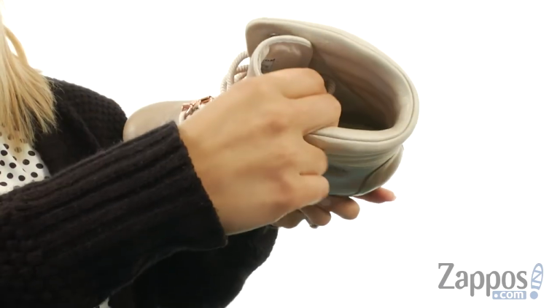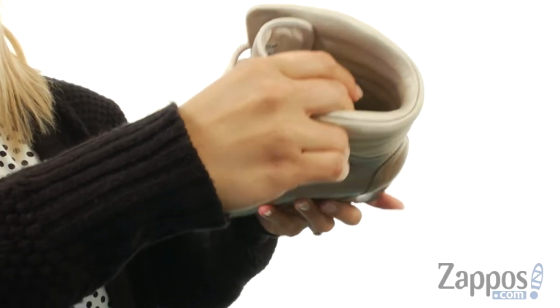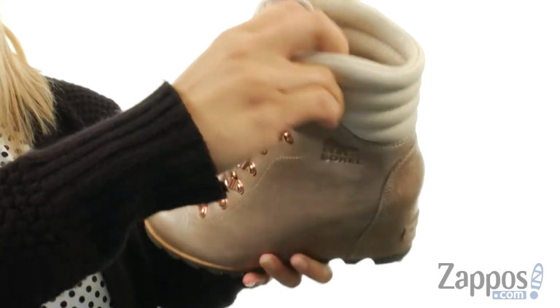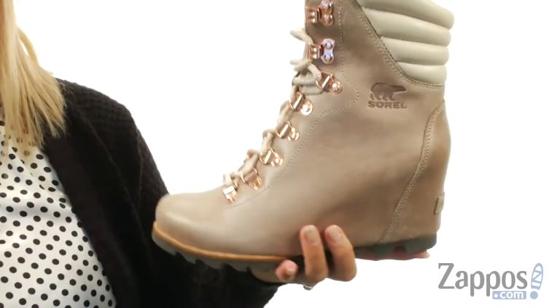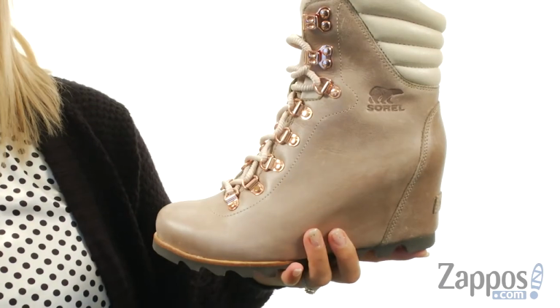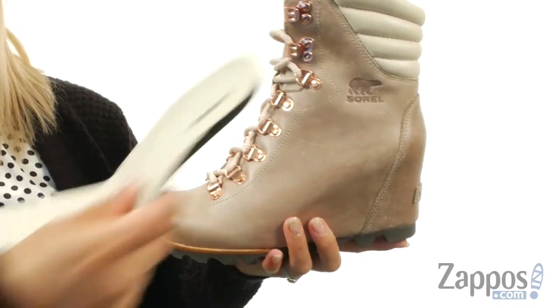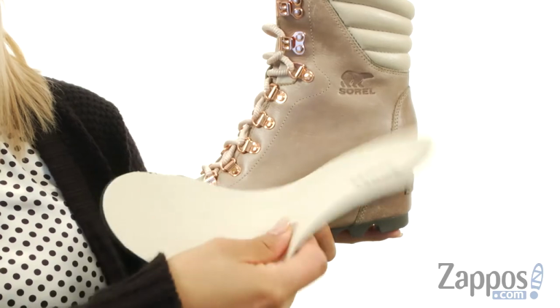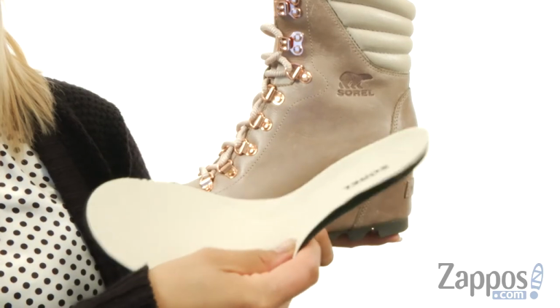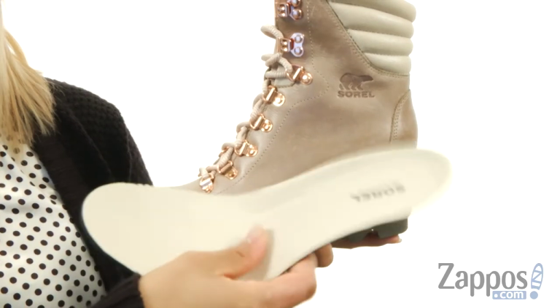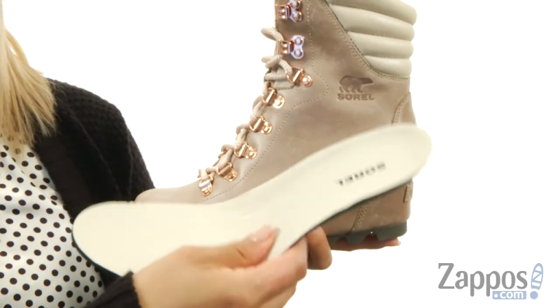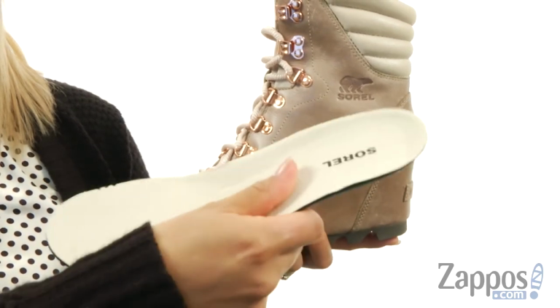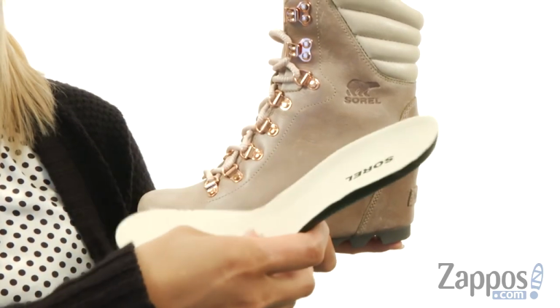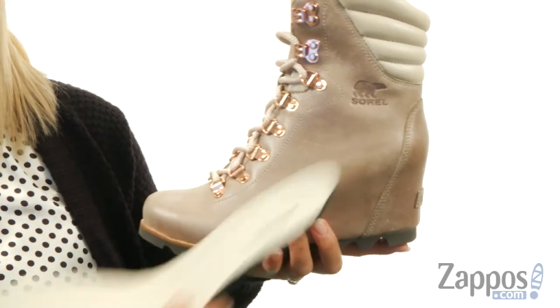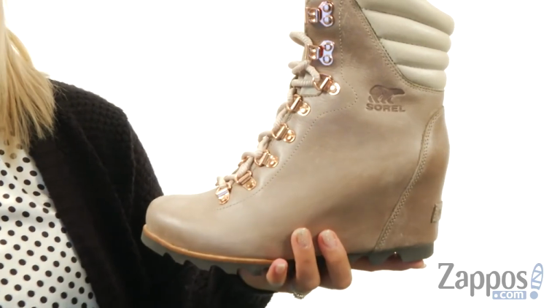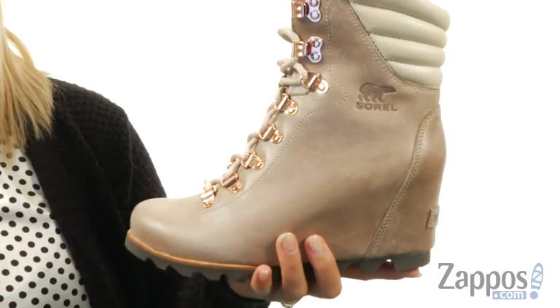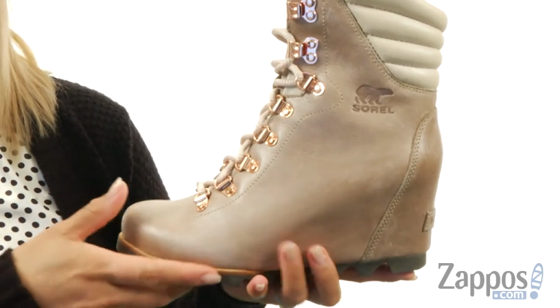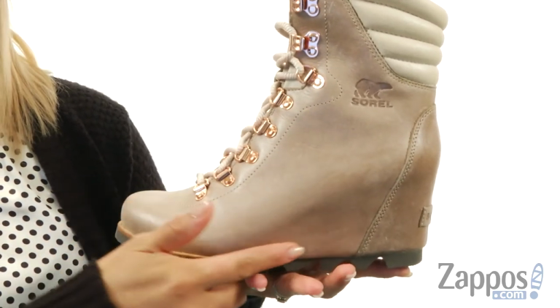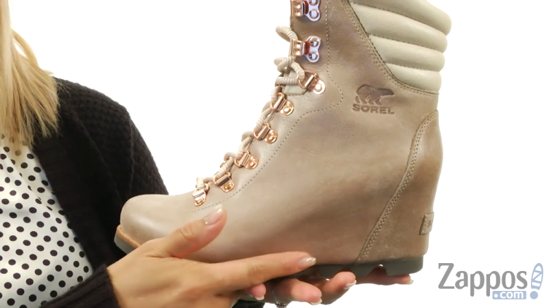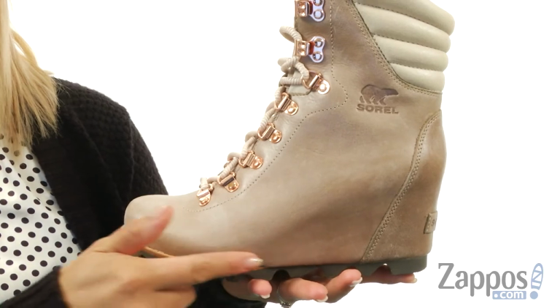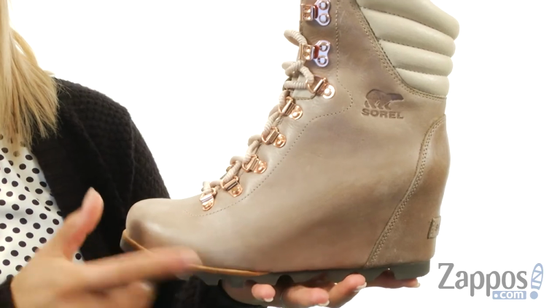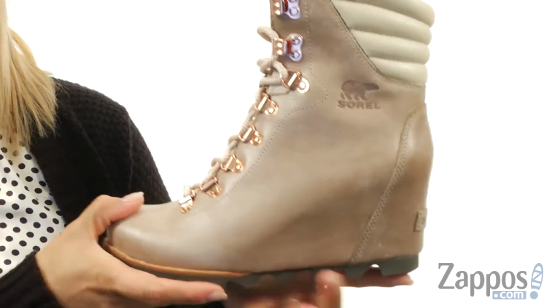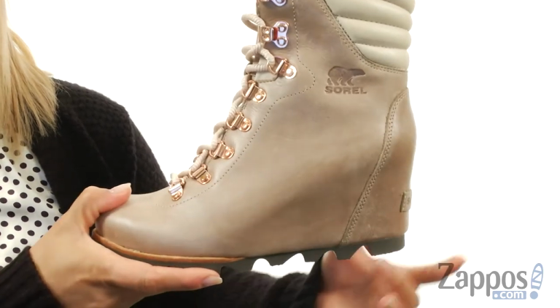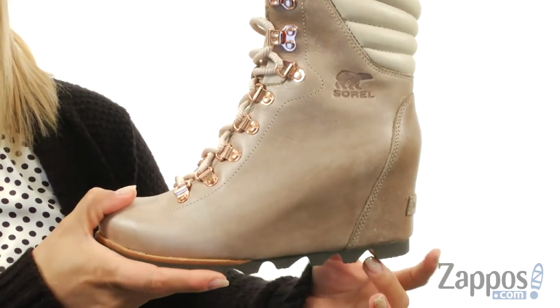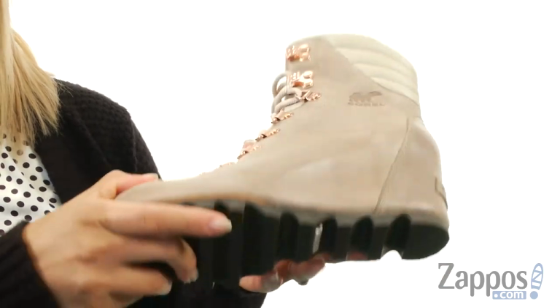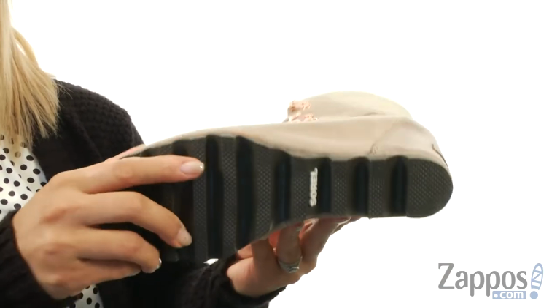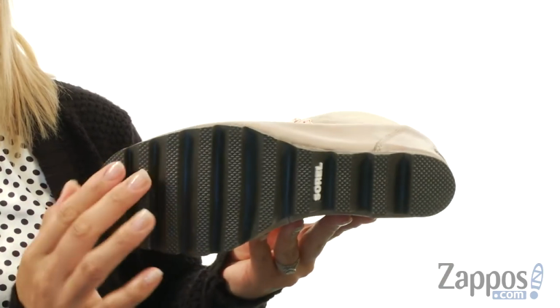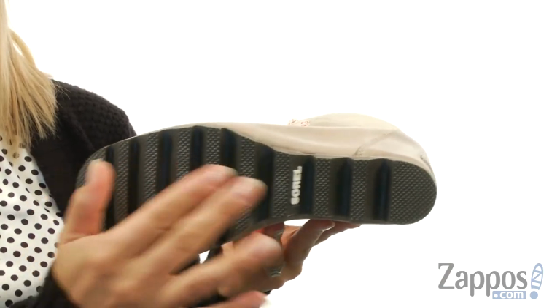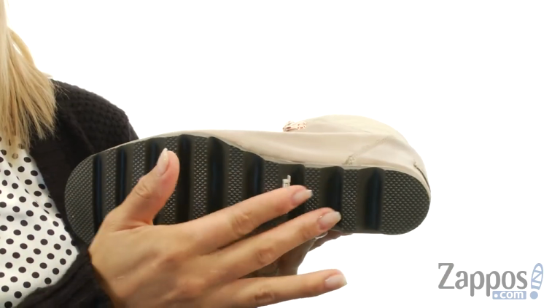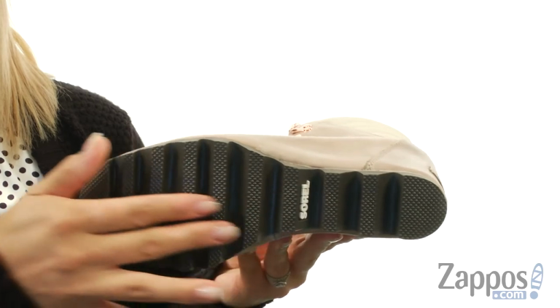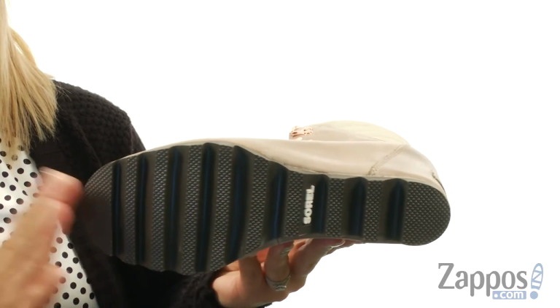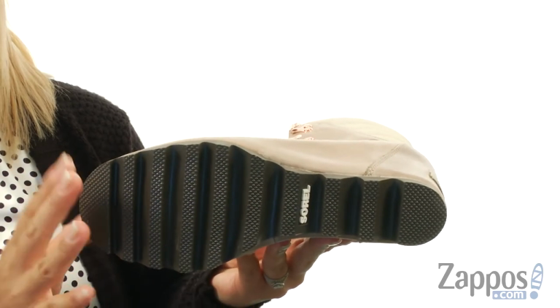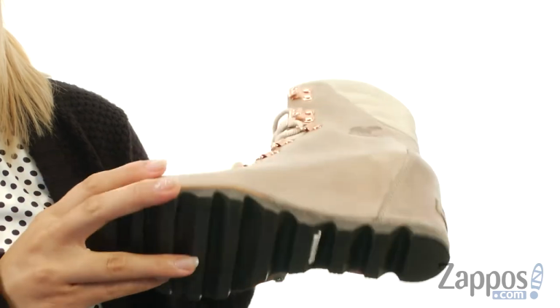On the inside, it's lined with a soft Marko fleece lining and there is a removable molded EVA footbed with lots of arch support — super comfortable. There is a molded PU midsole and a leather wrapped wedge heel and it all sits on top of a molded rubber outsole with a great tread pattern for excellent traction.